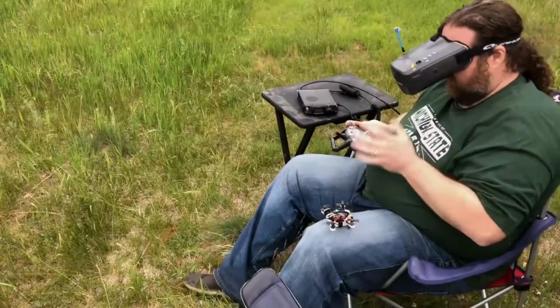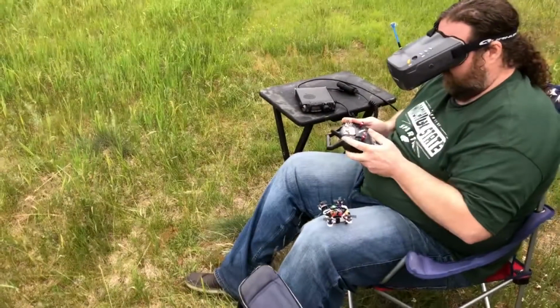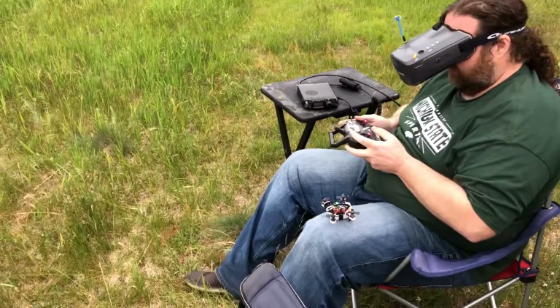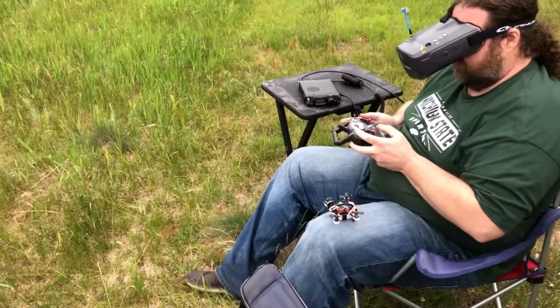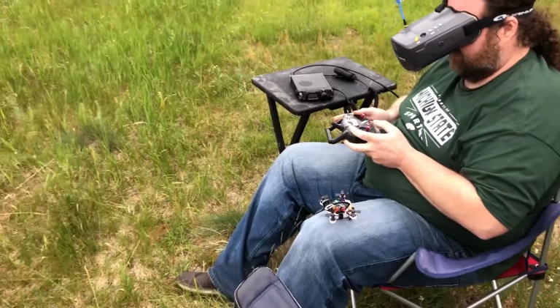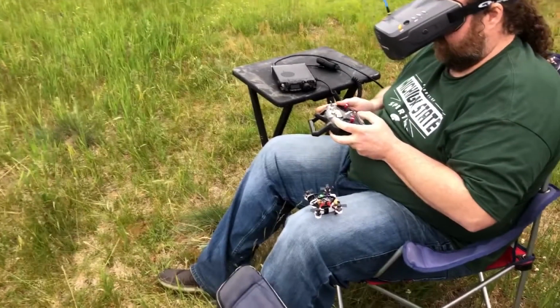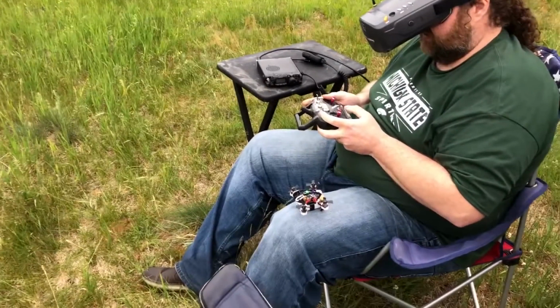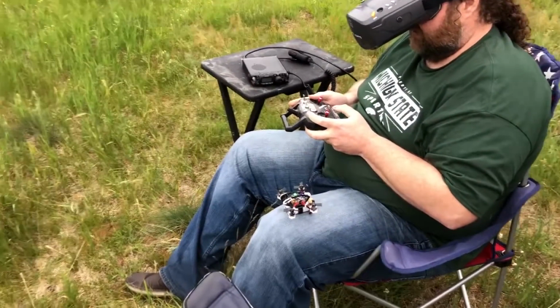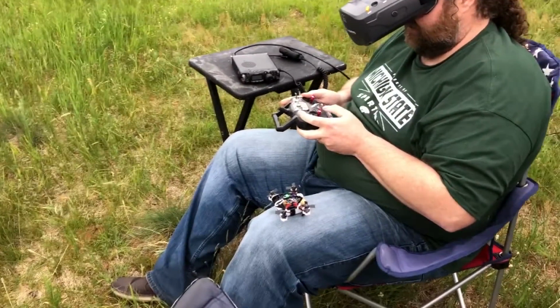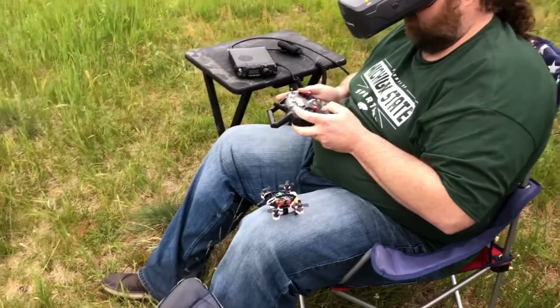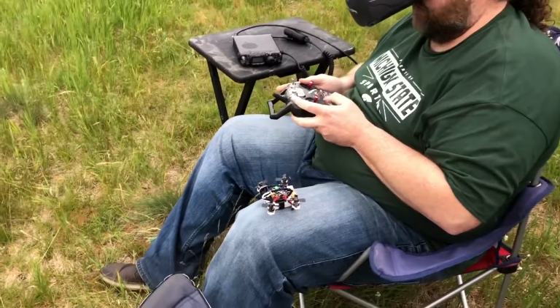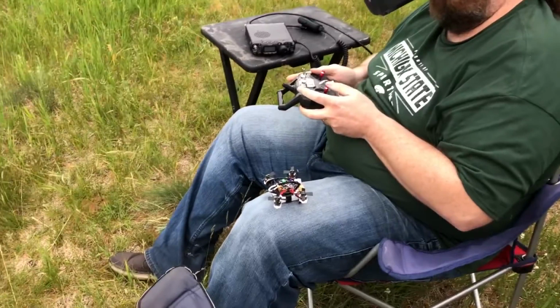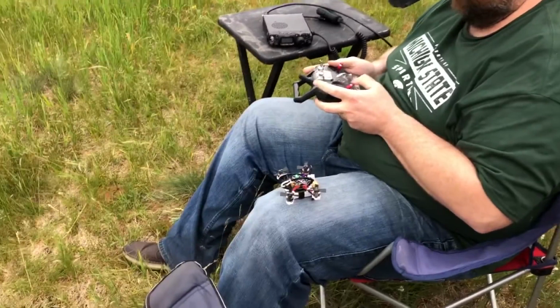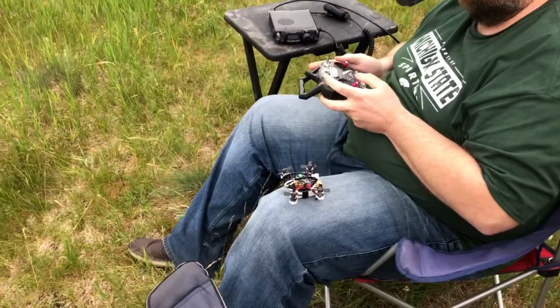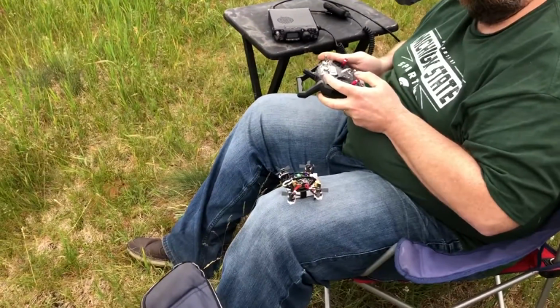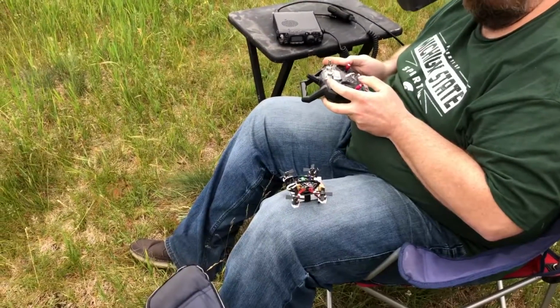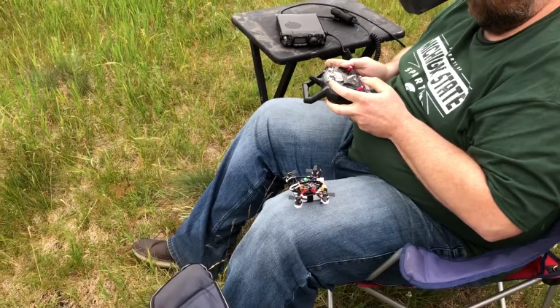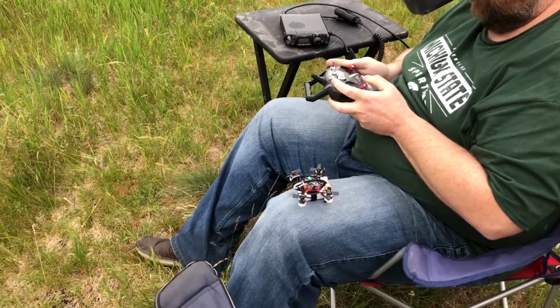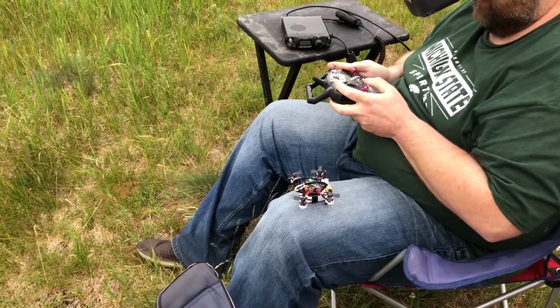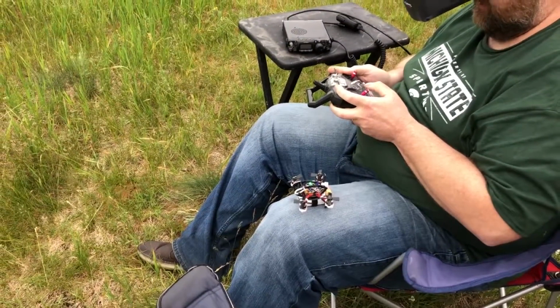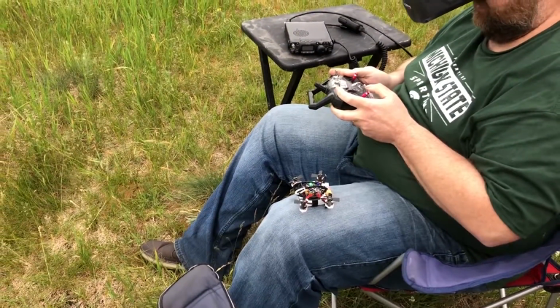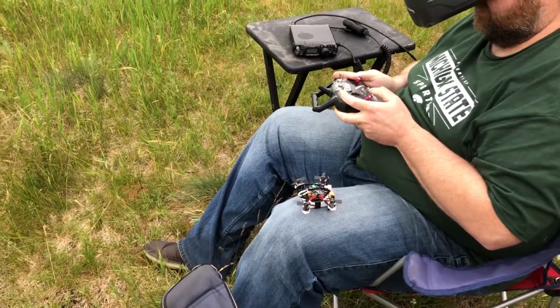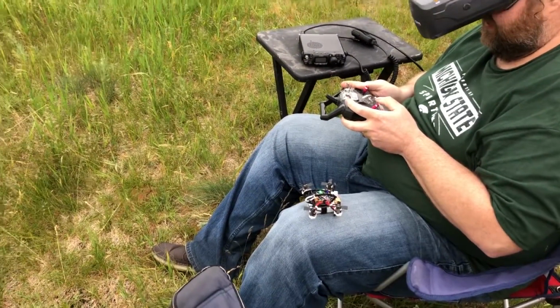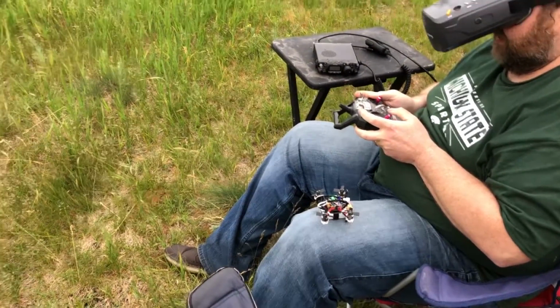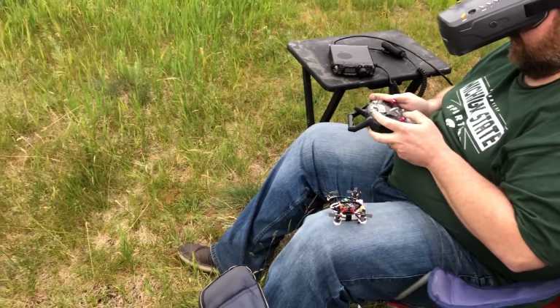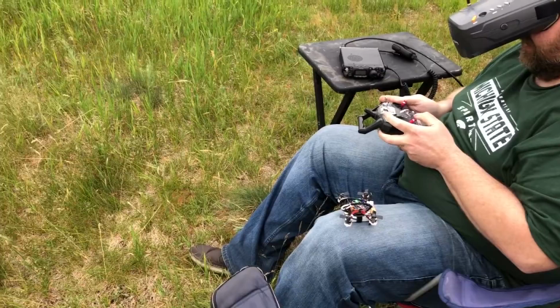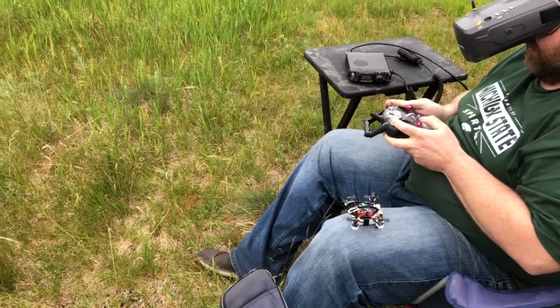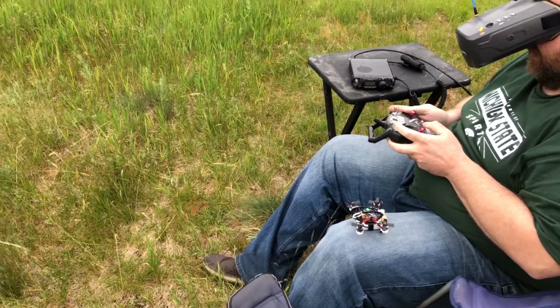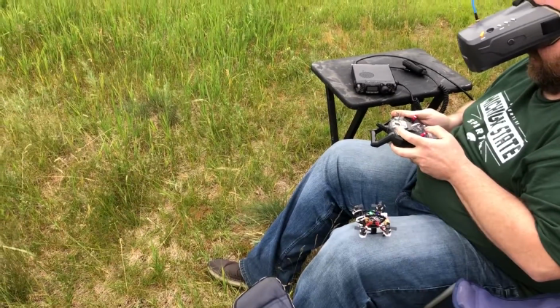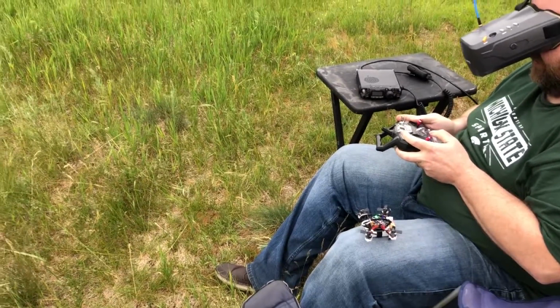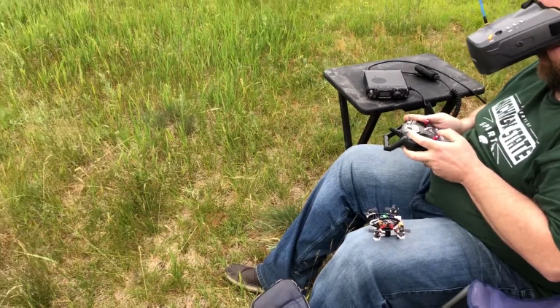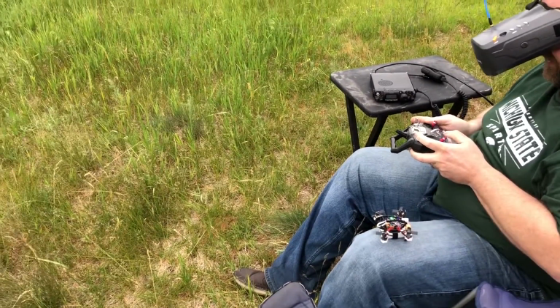Alright folks, this is the GTR 90 Rabbit from Diatone. We're going to try a leg launch today. And here we go, contact.